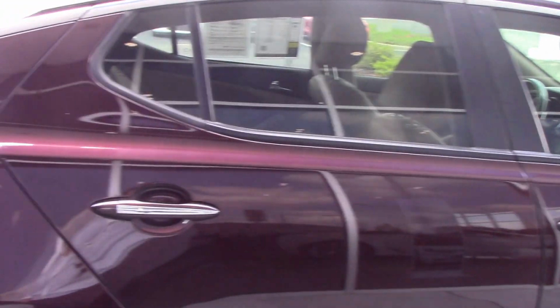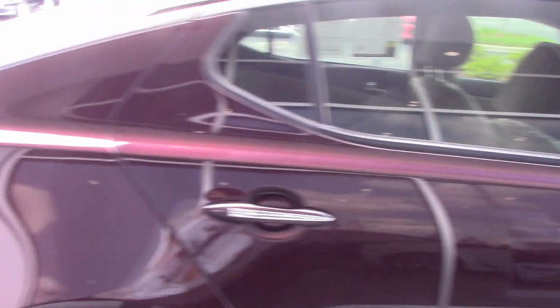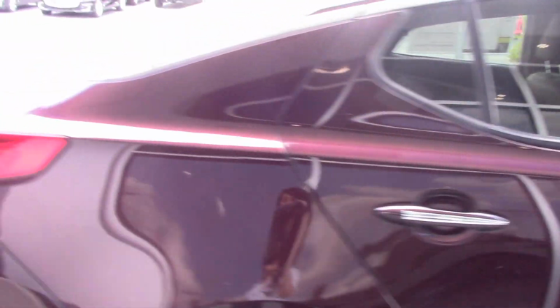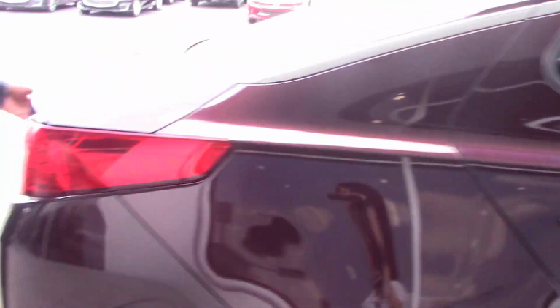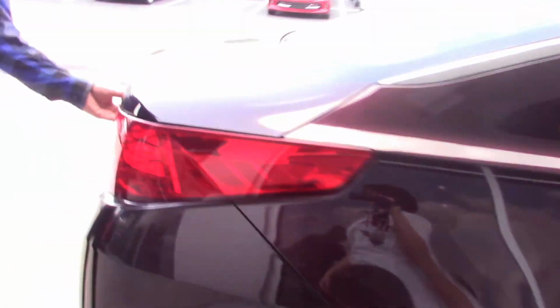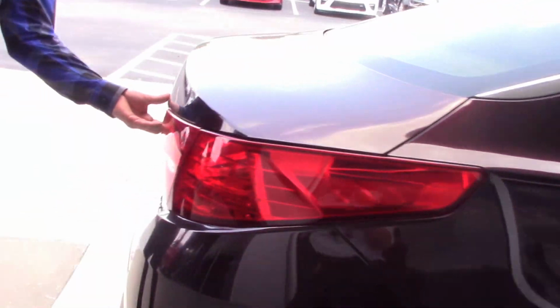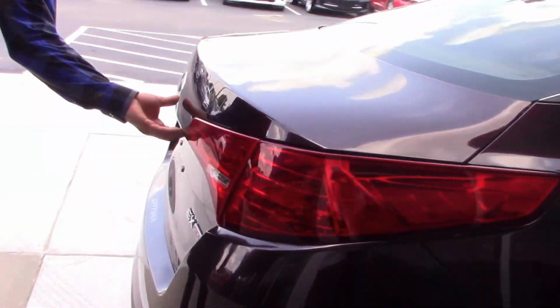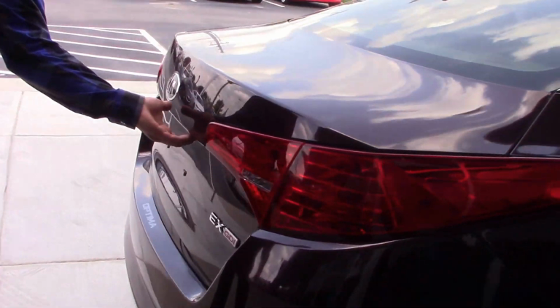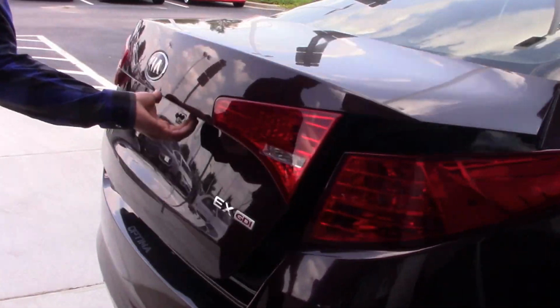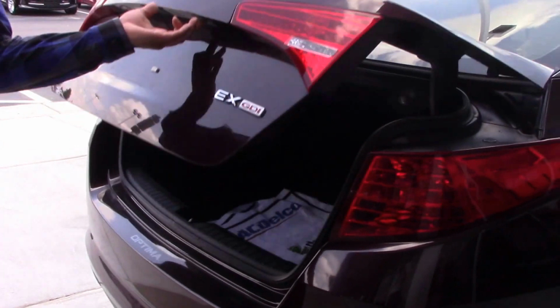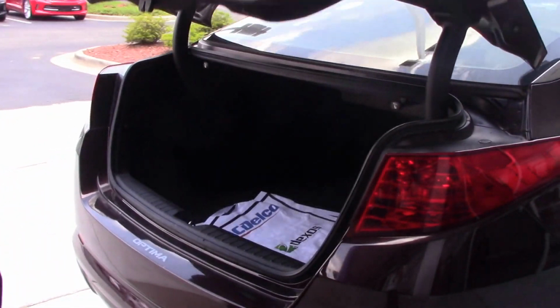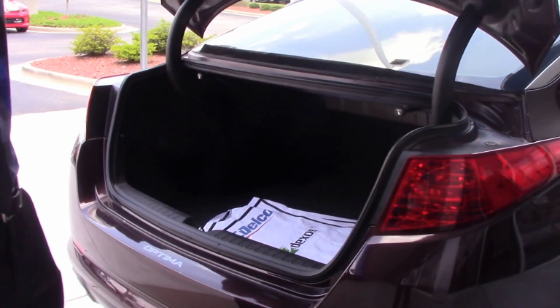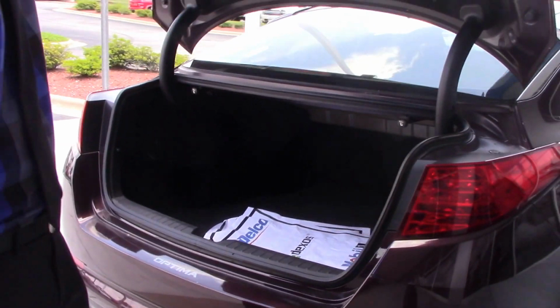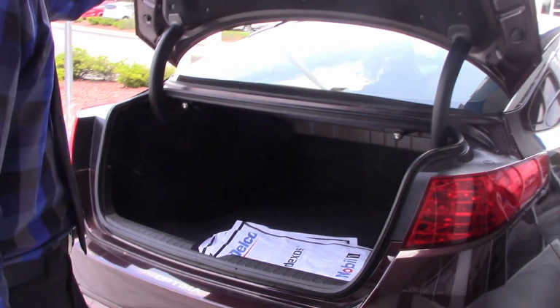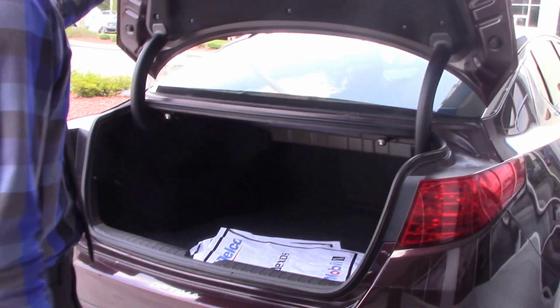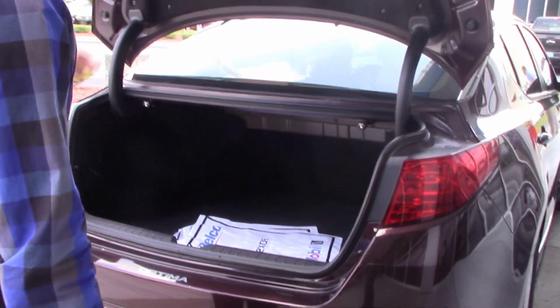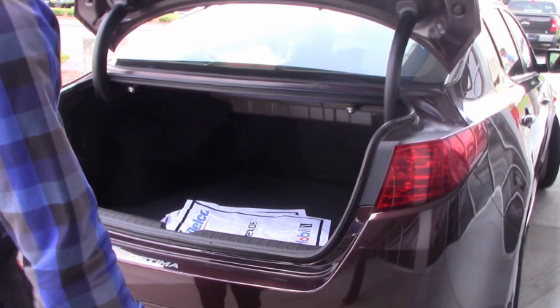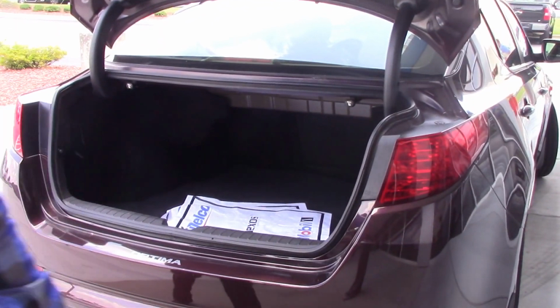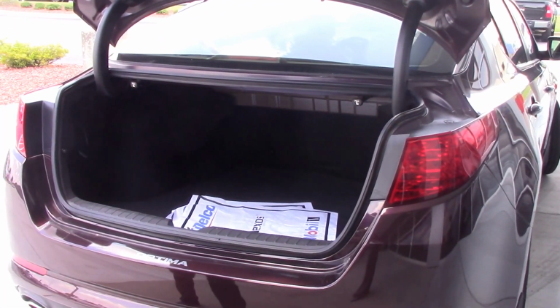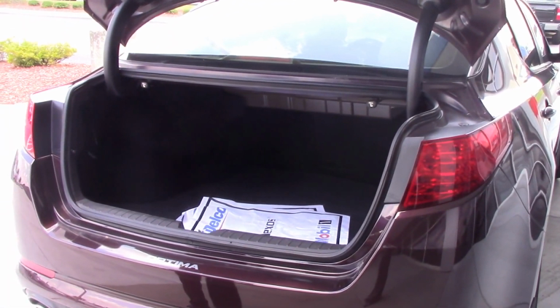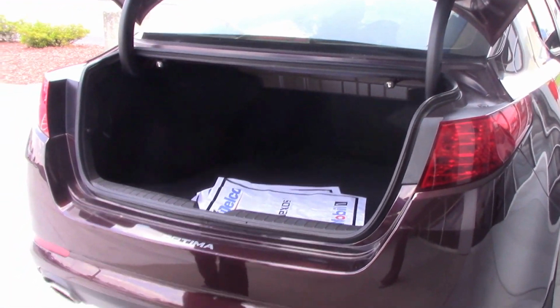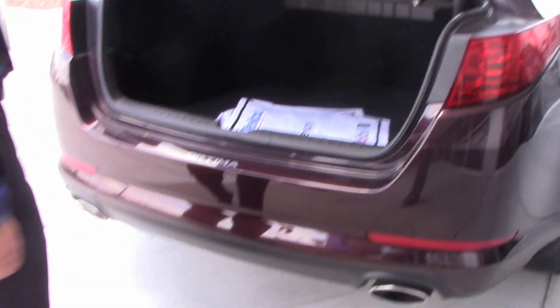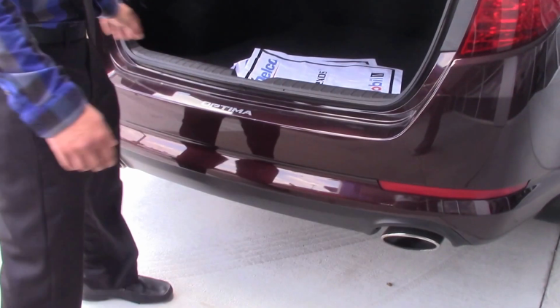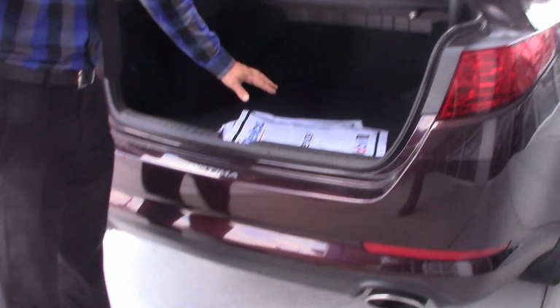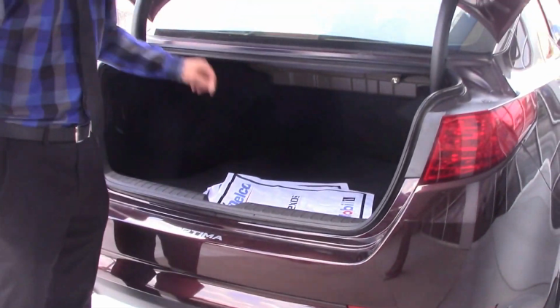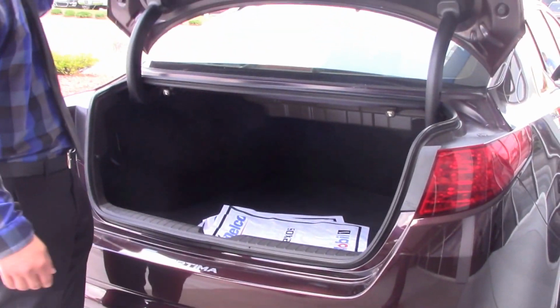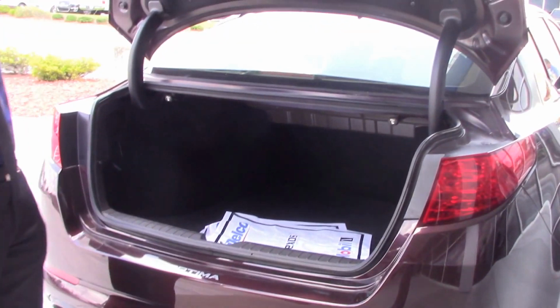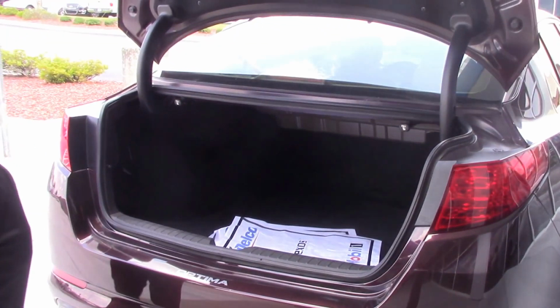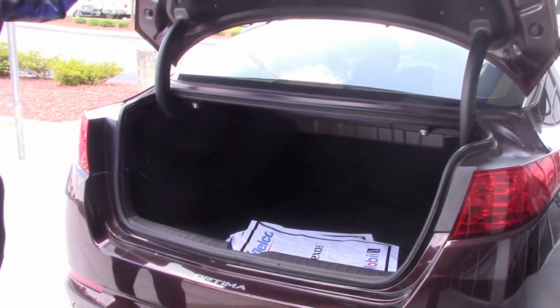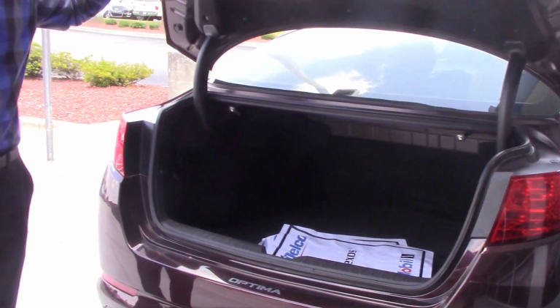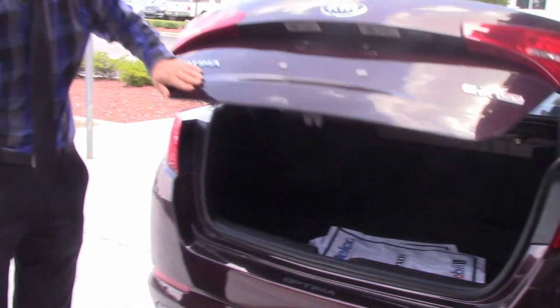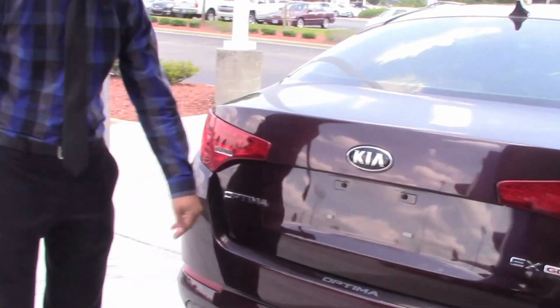Come on the back side and check out the trunk. Press this button right here — it's going to pop right open for you. You have your dual exhaust as well. Plenty of space in the trunk for anything that you may need to fit back in.